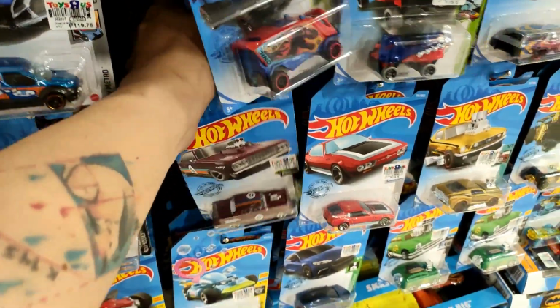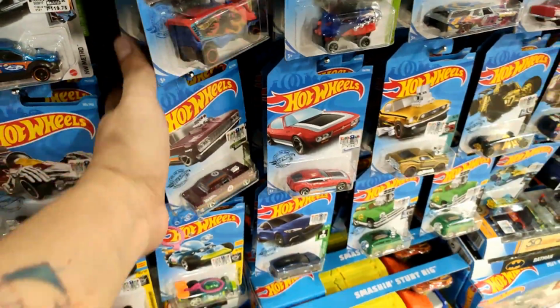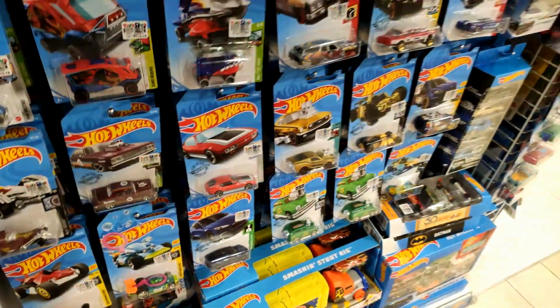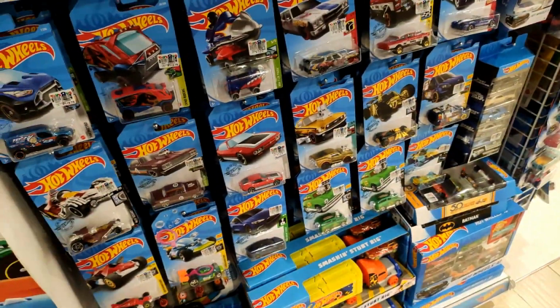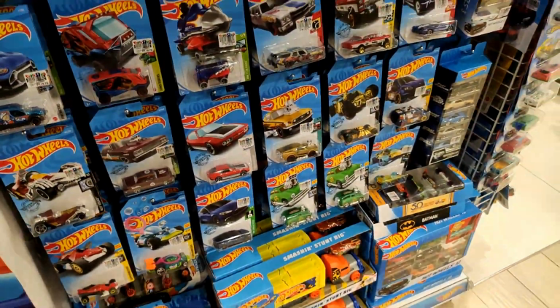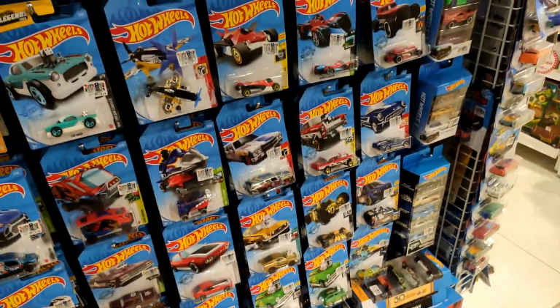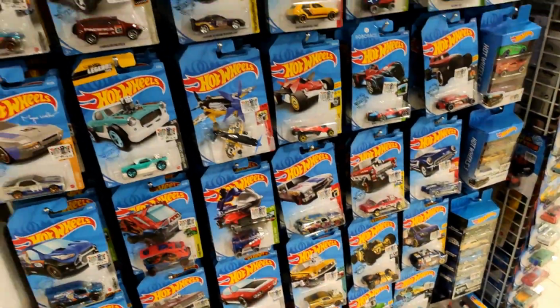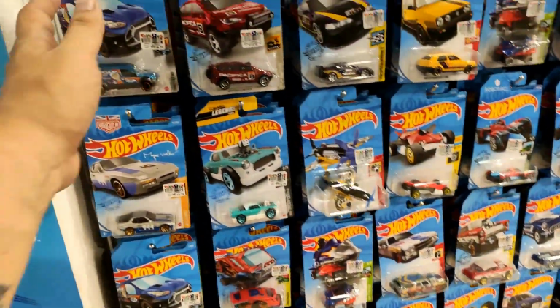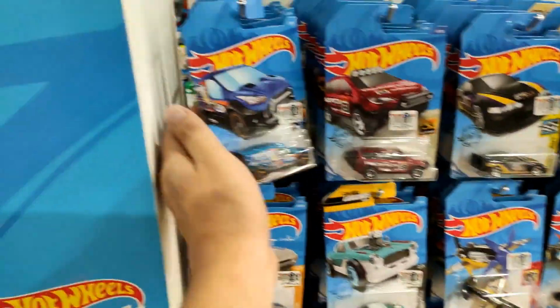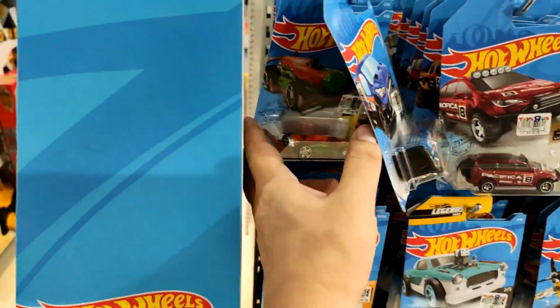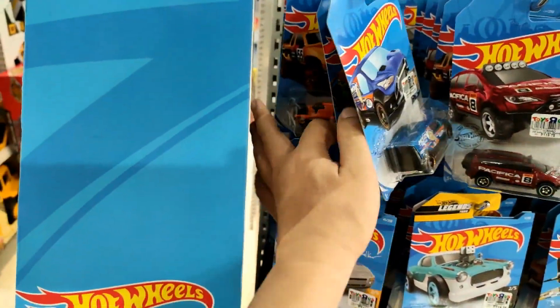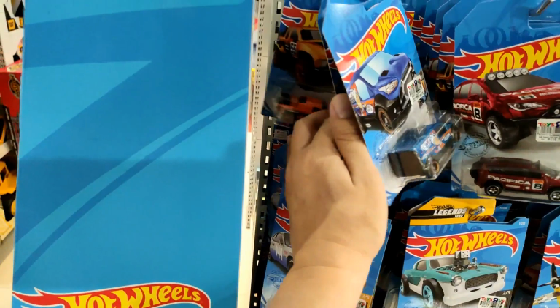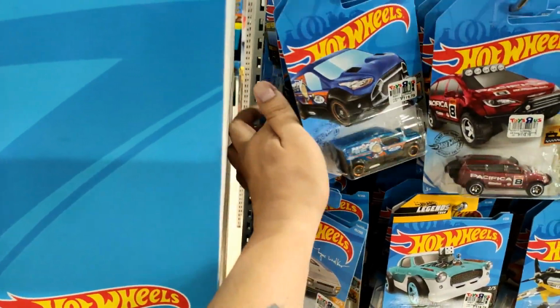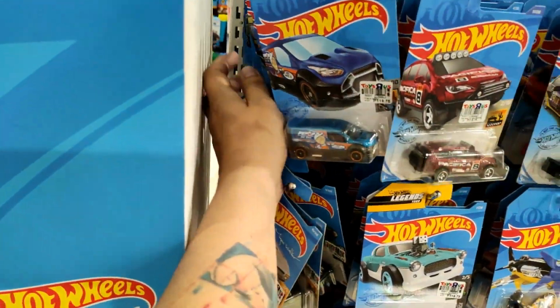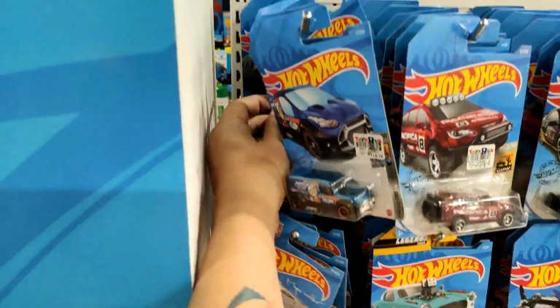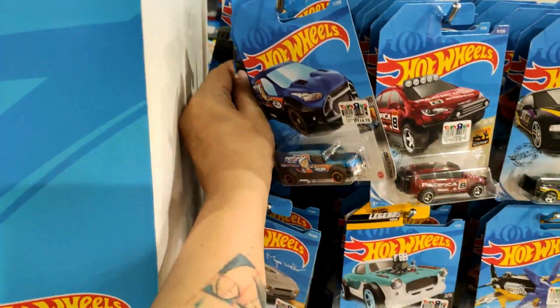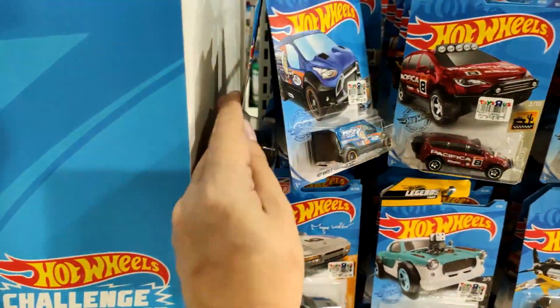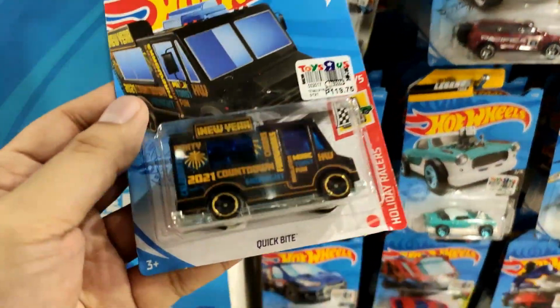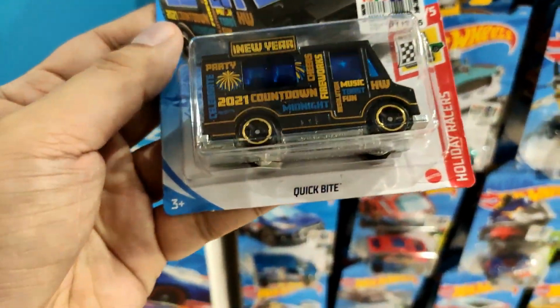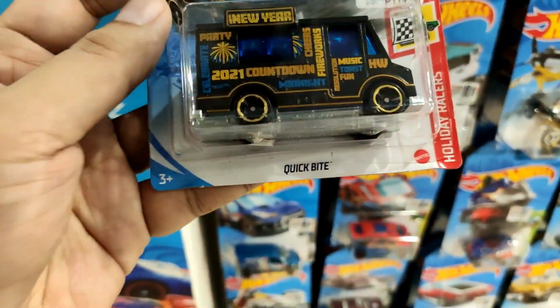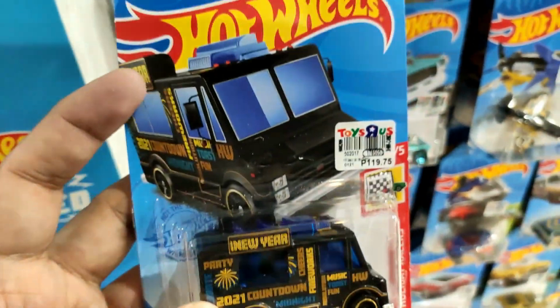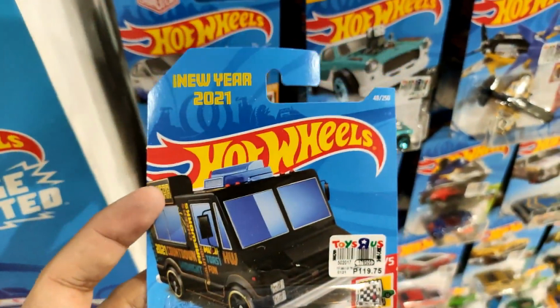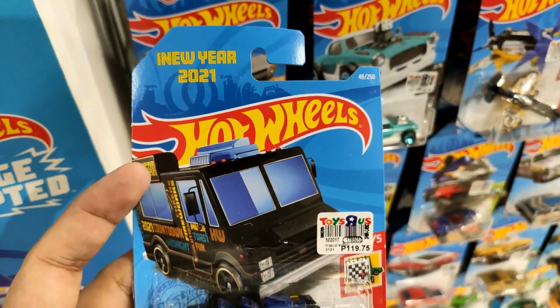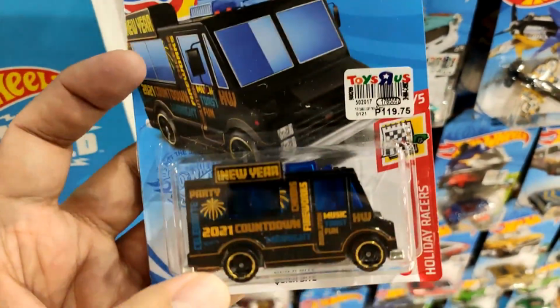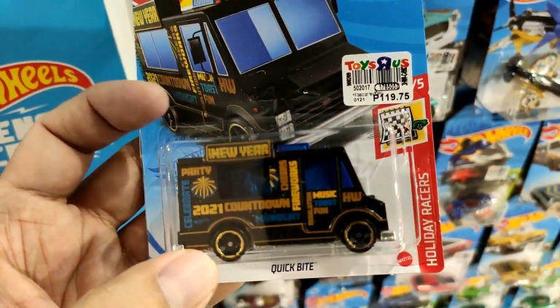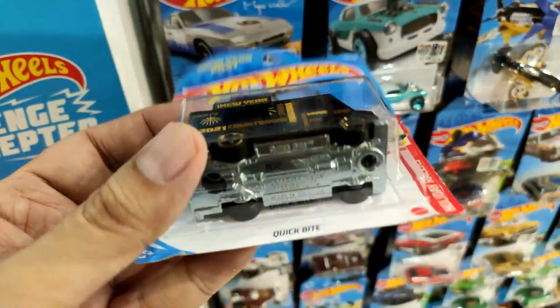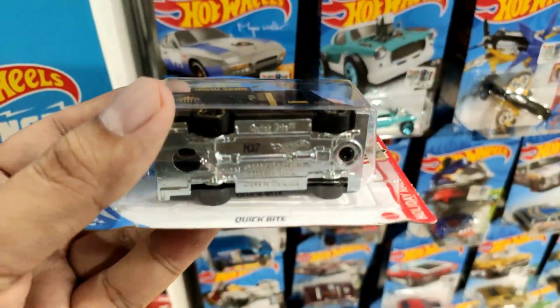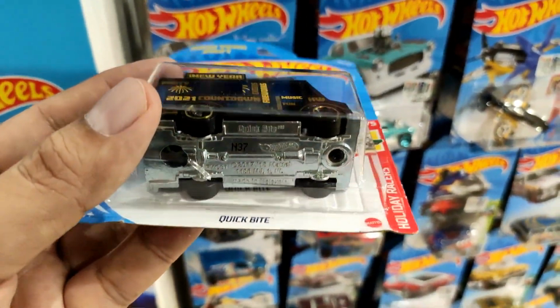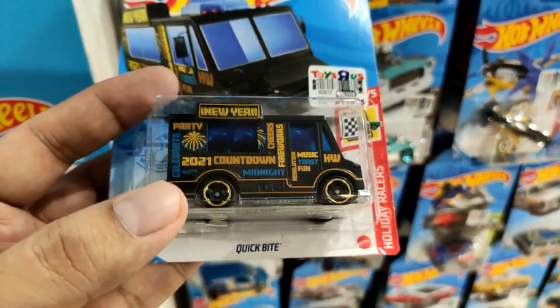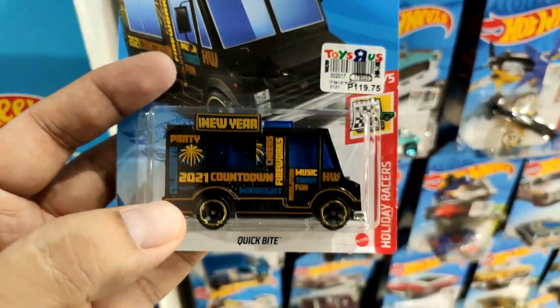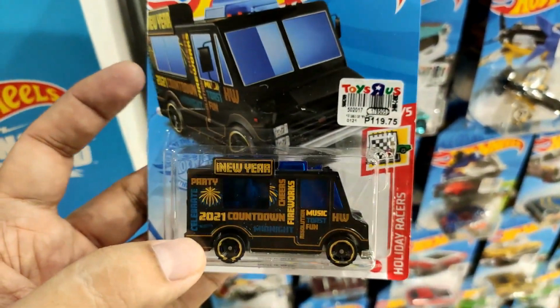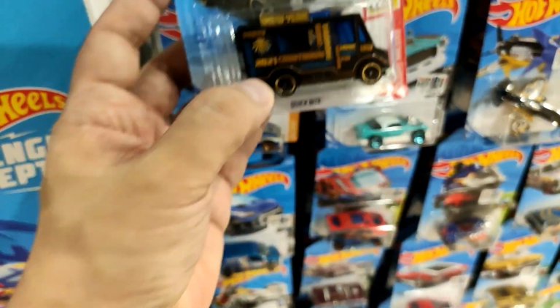There are also a couple of older ones on the right side — Quick Bite and some cool card art there, that's pretty cool.